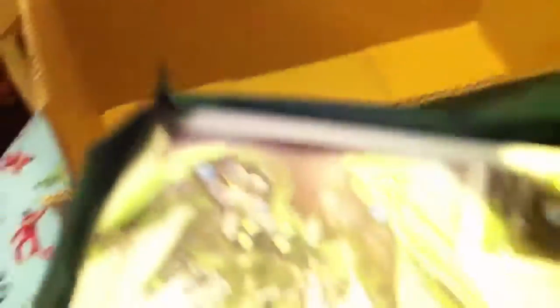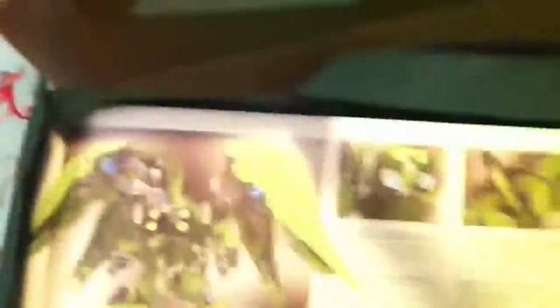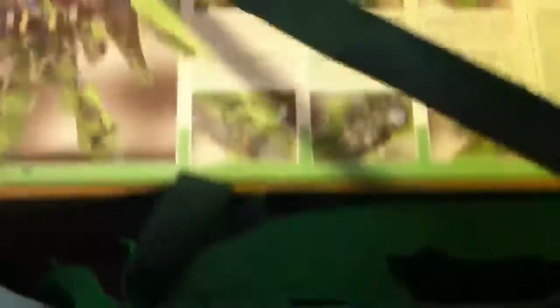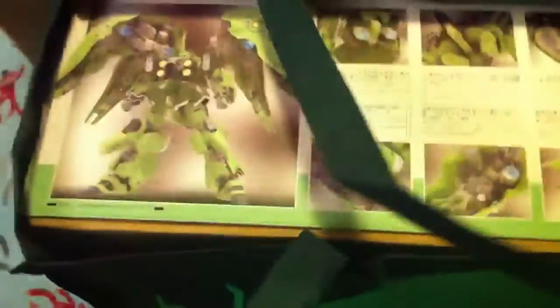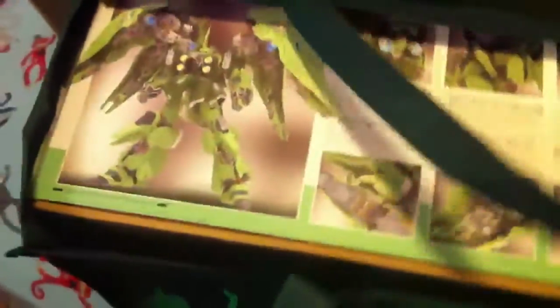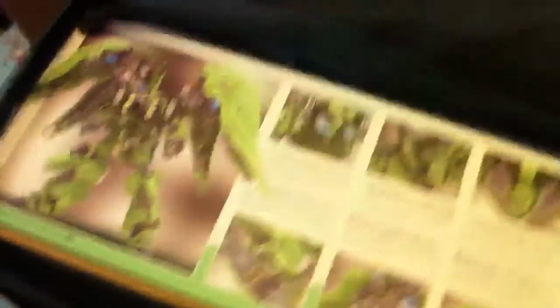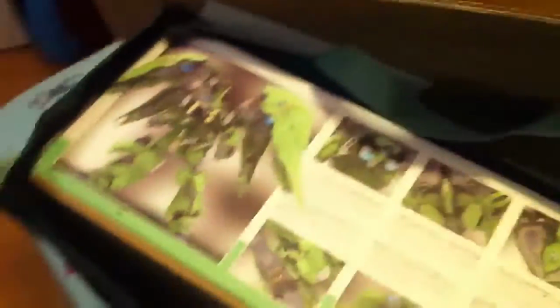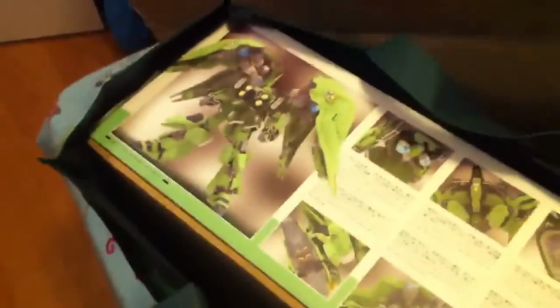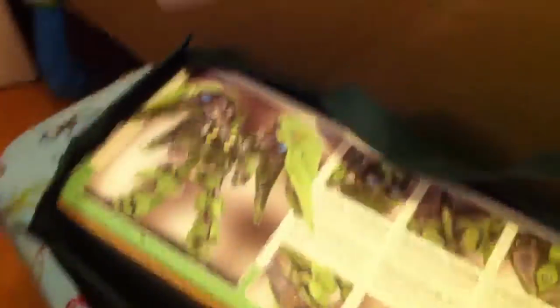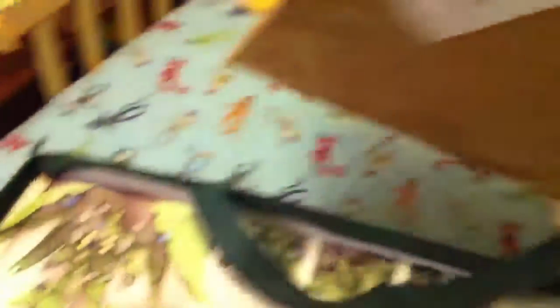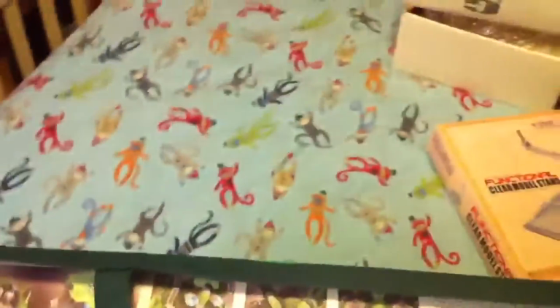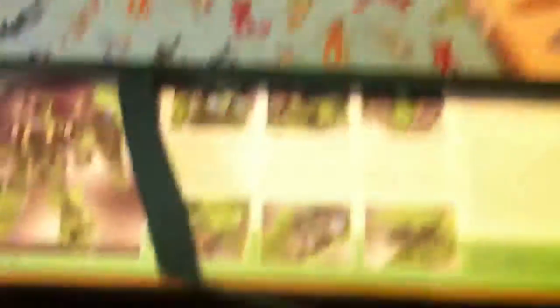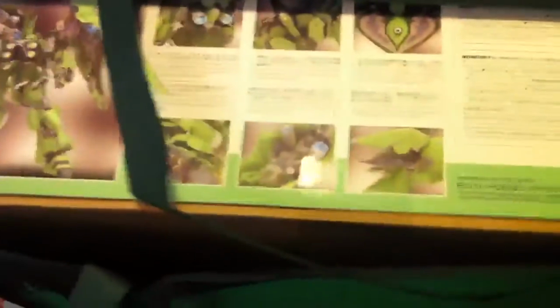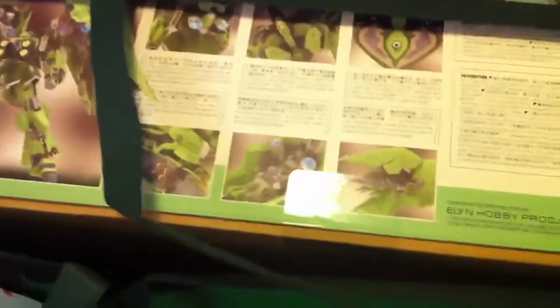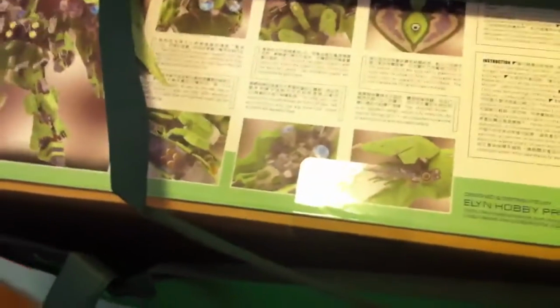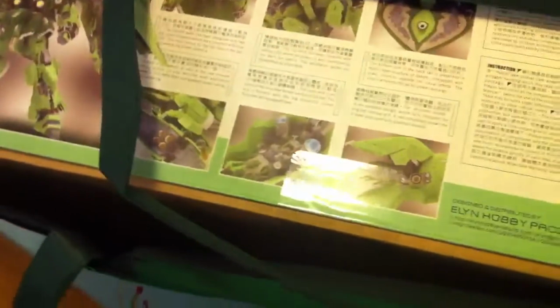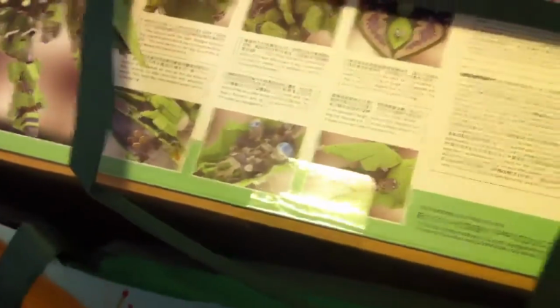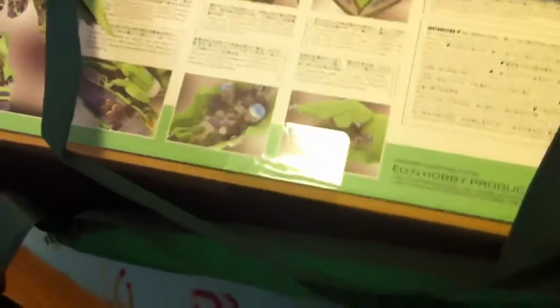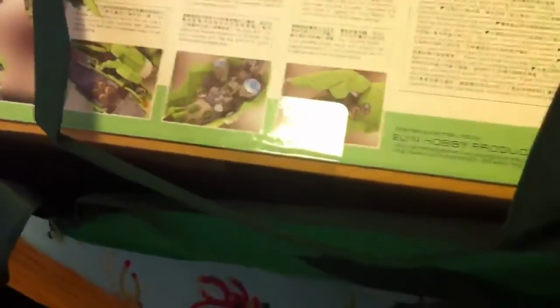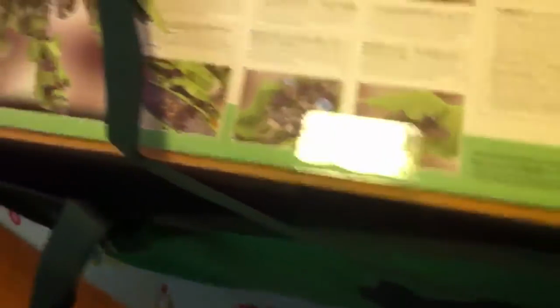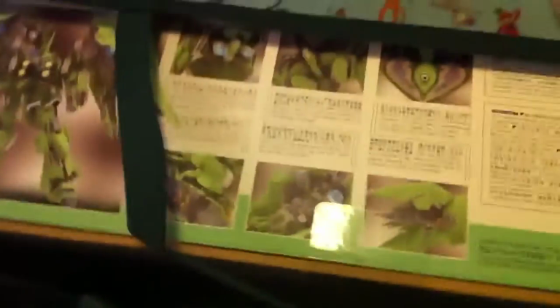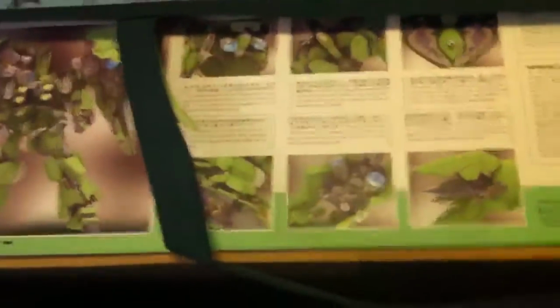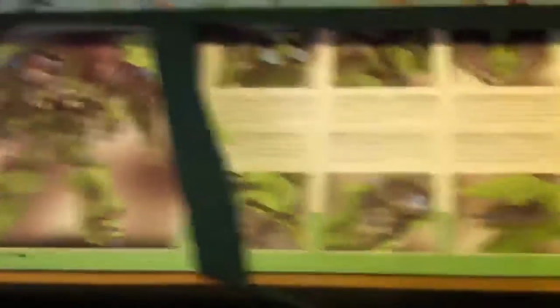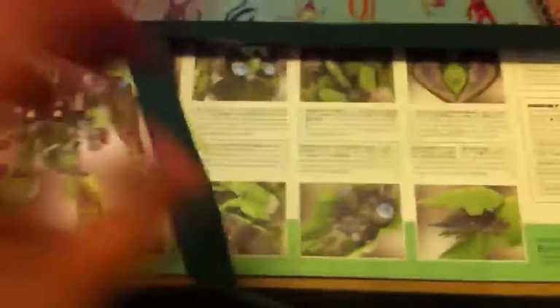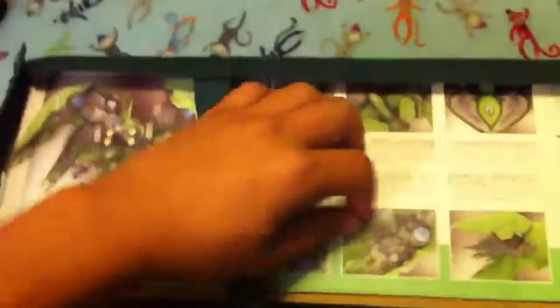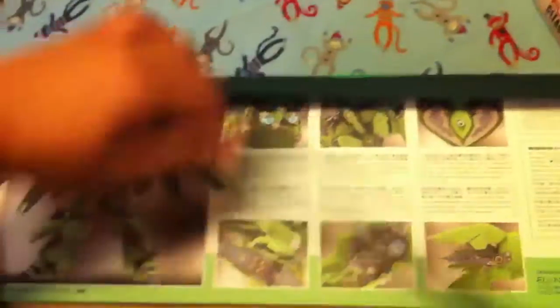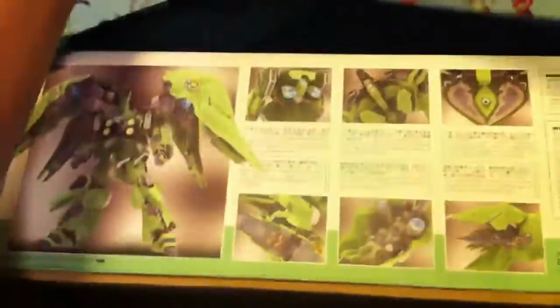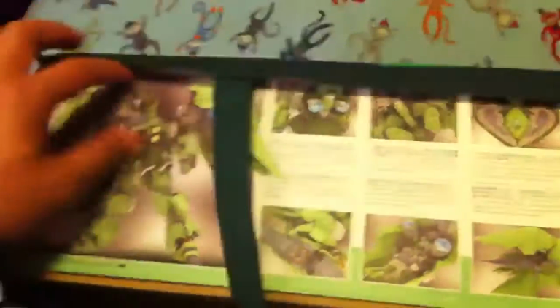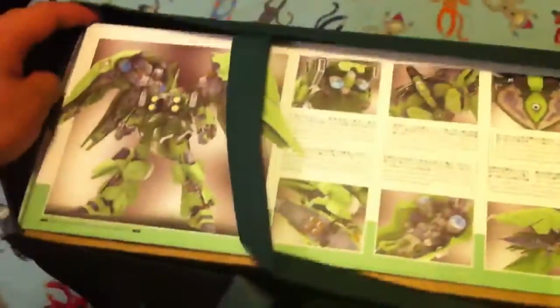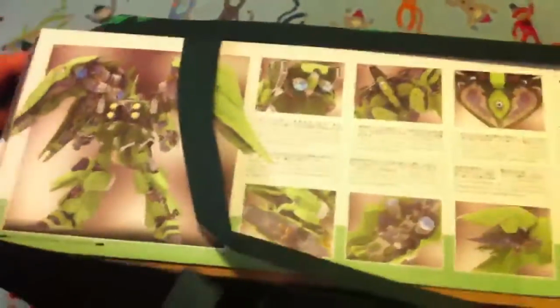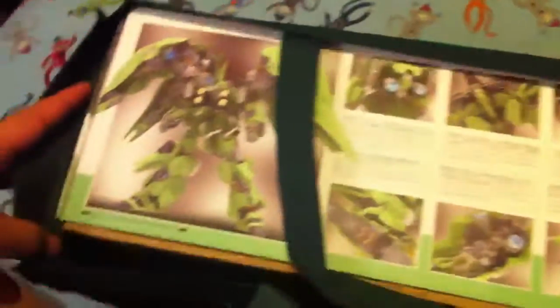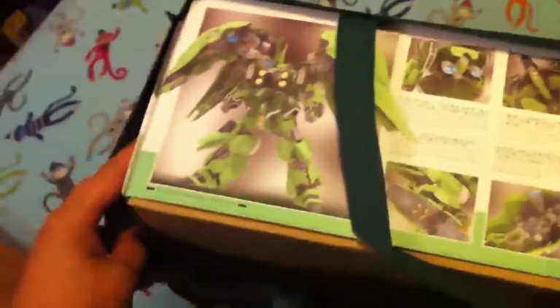So it came in a big box — very nice, well packed. As always, I guess that's what the good feedback is all about.